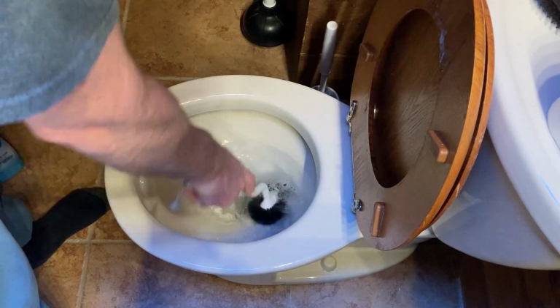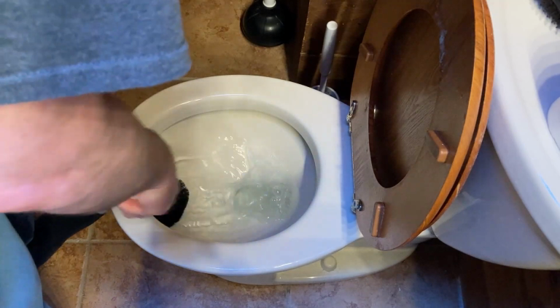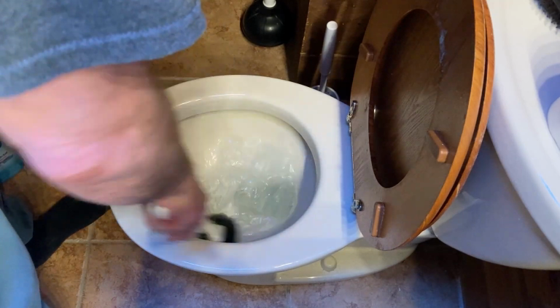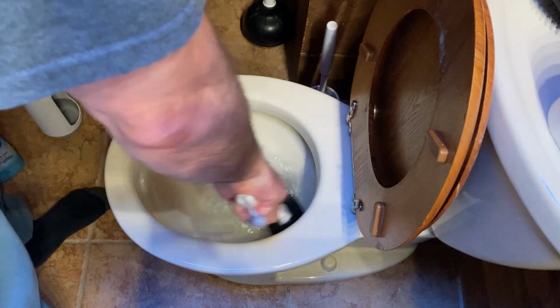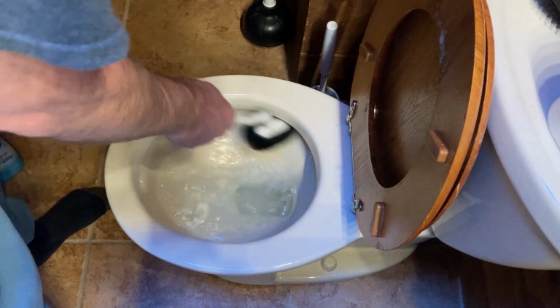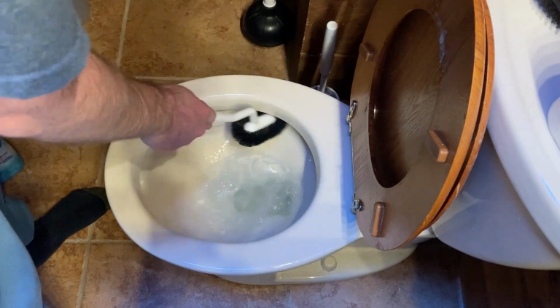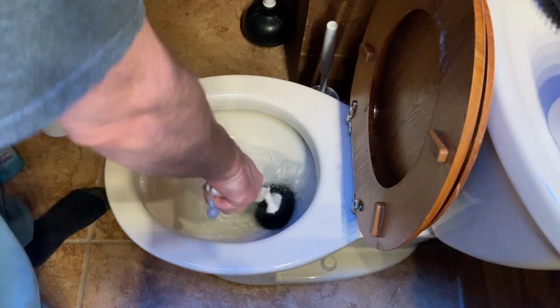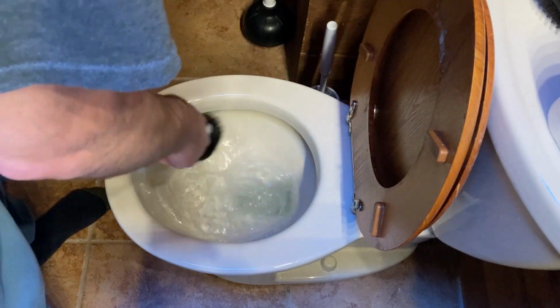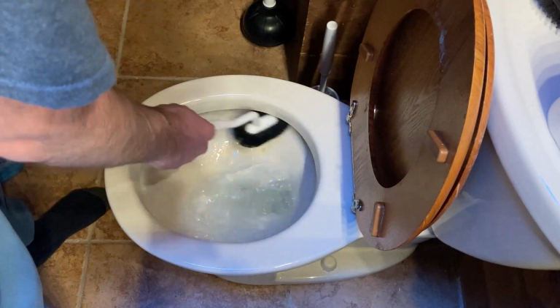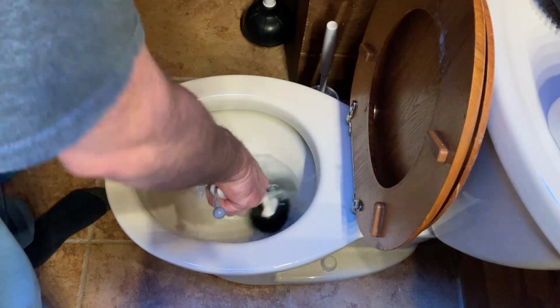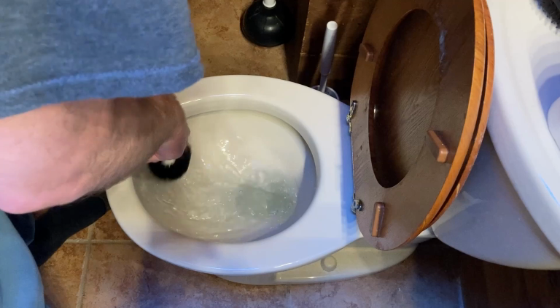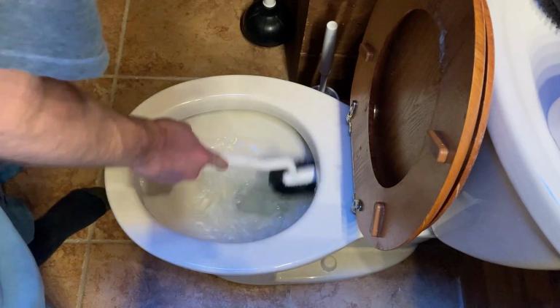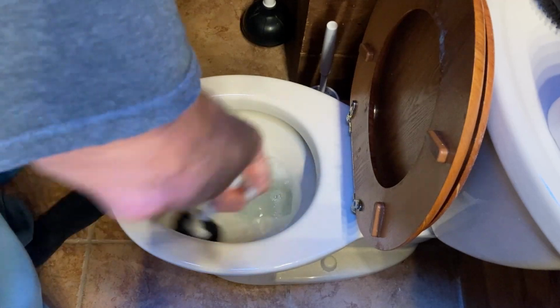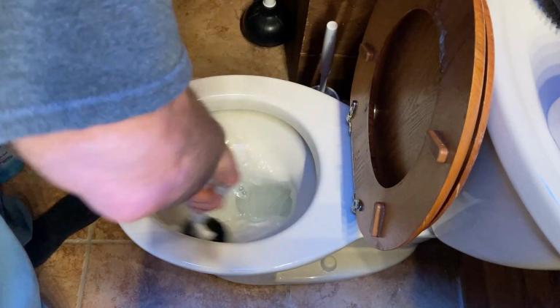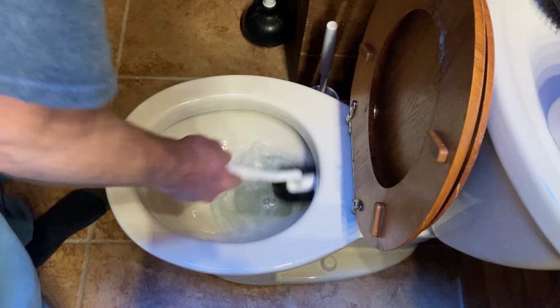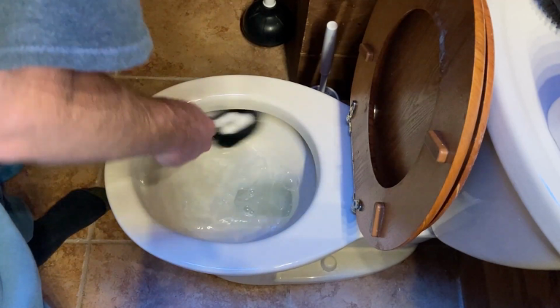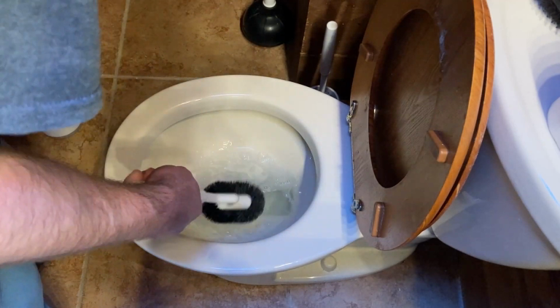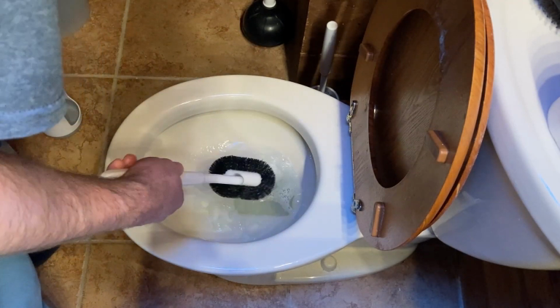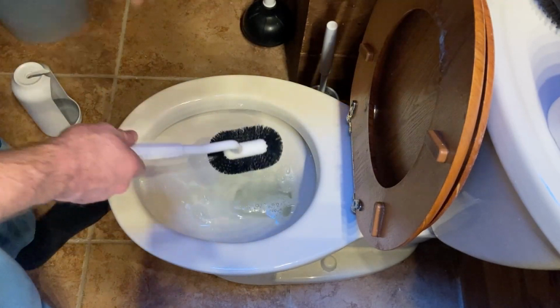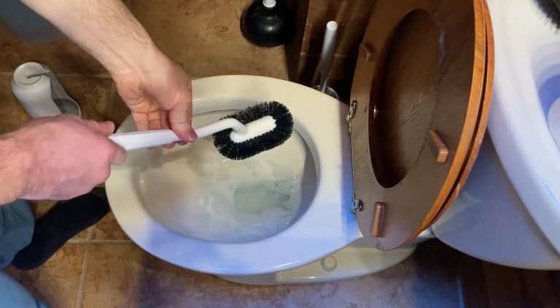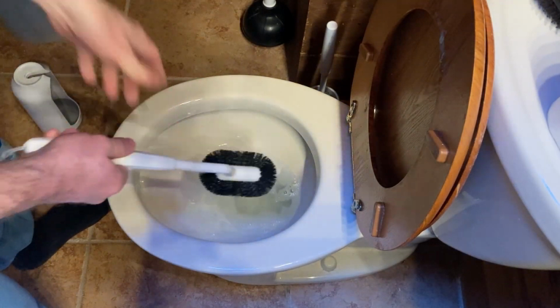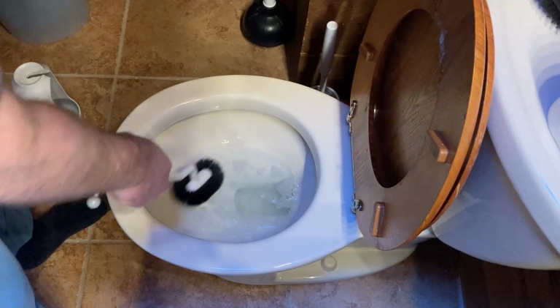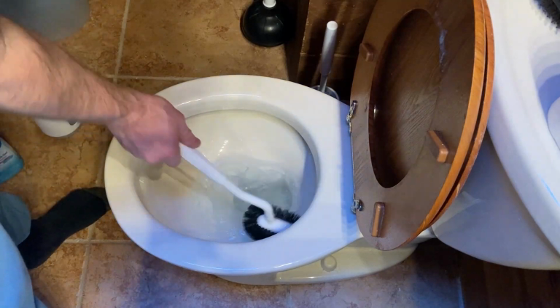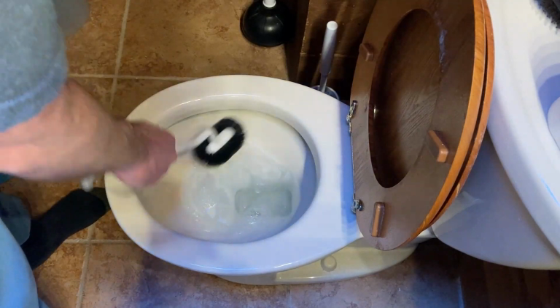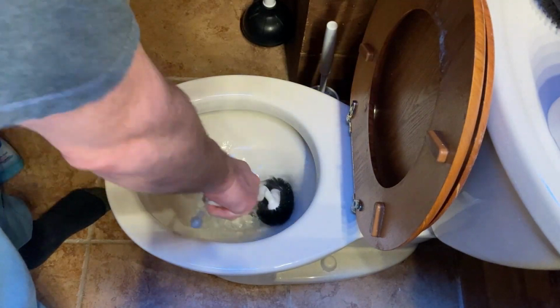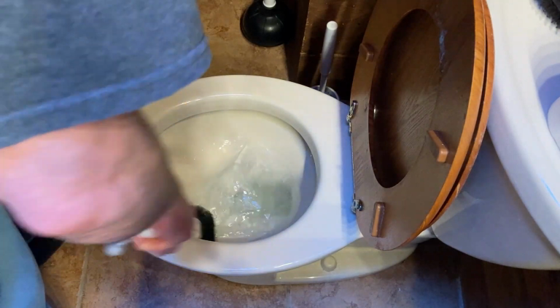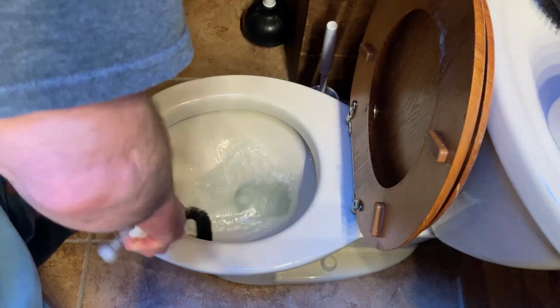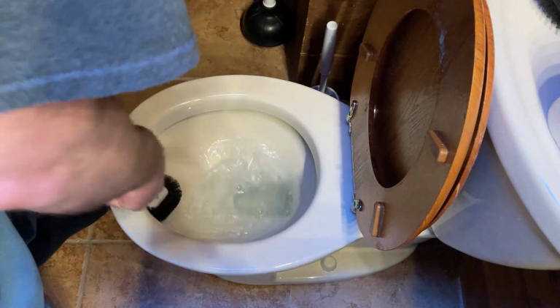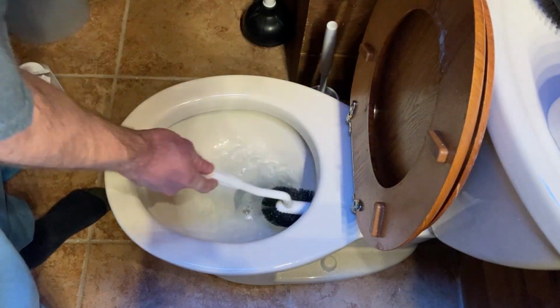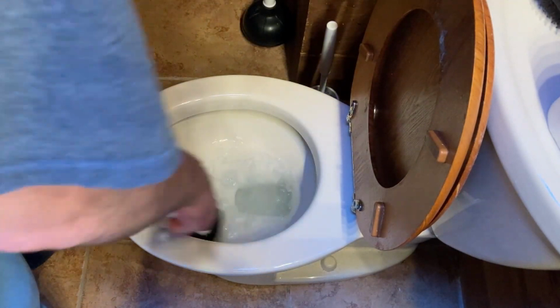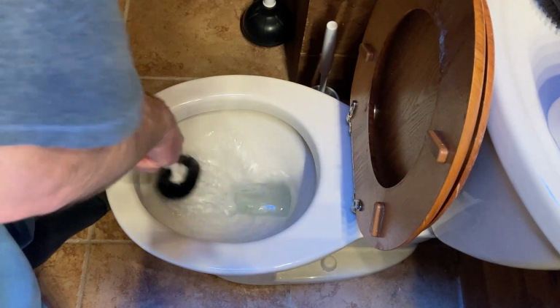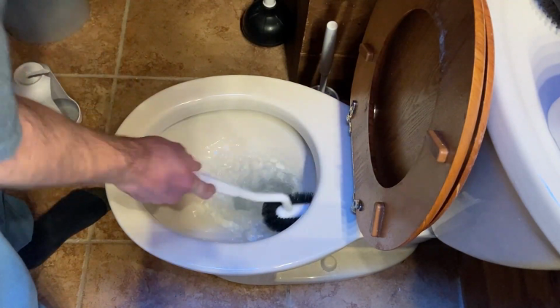There are all kinds of different toilet brushes and this is much much better than the one I had that this is replacing. This is replacing my old toilet brush because it does a much better job at getting under the rim.